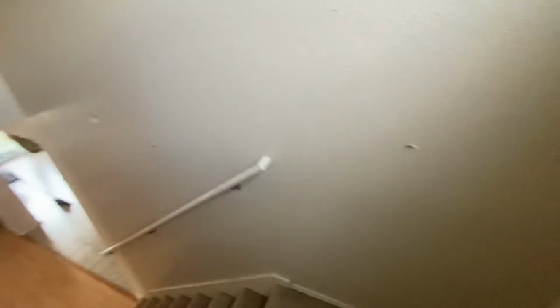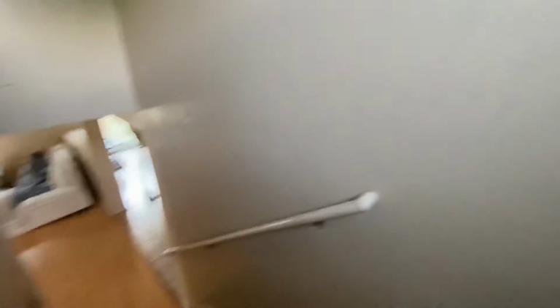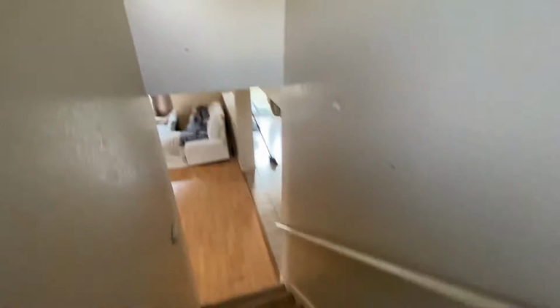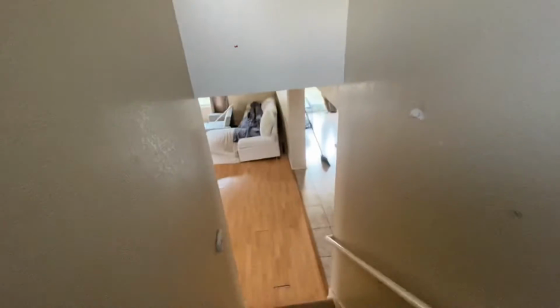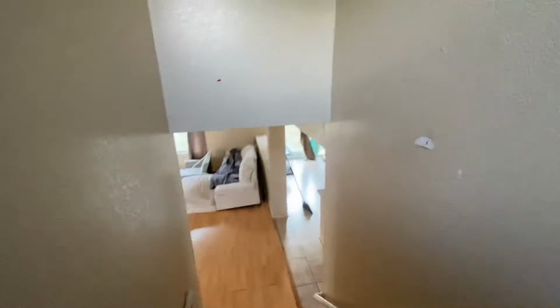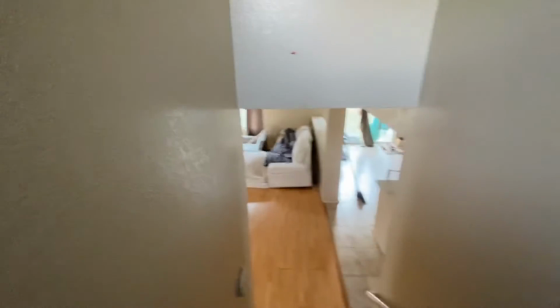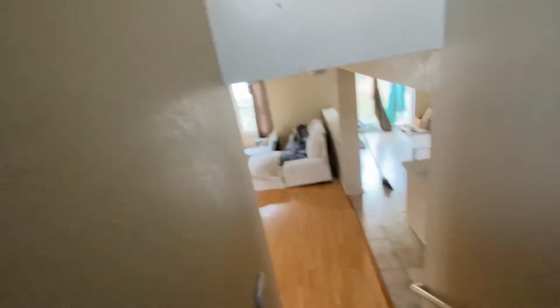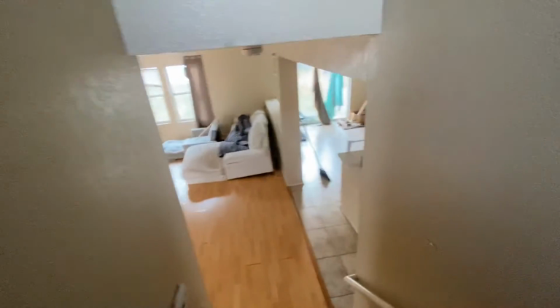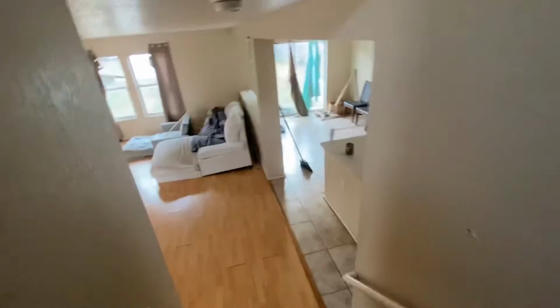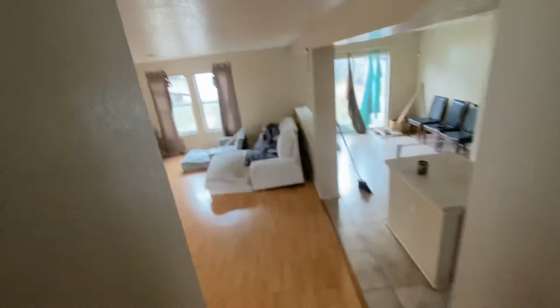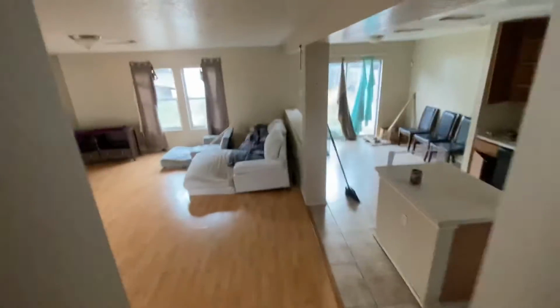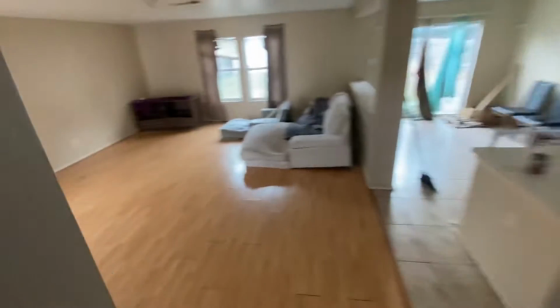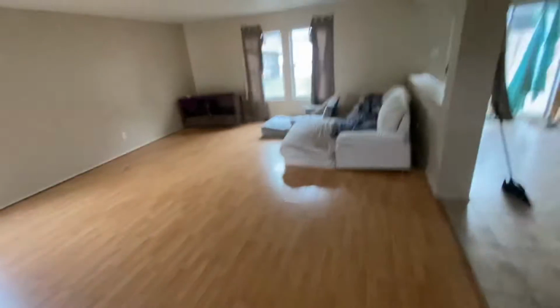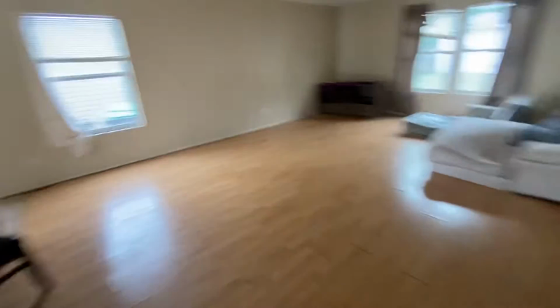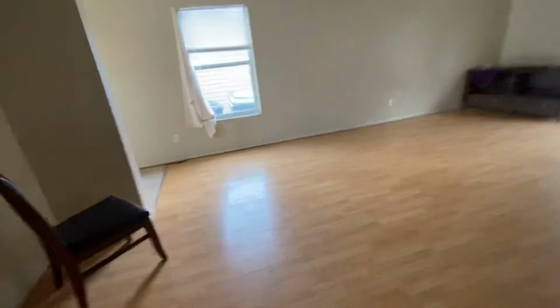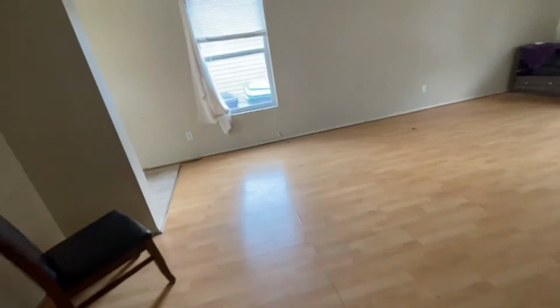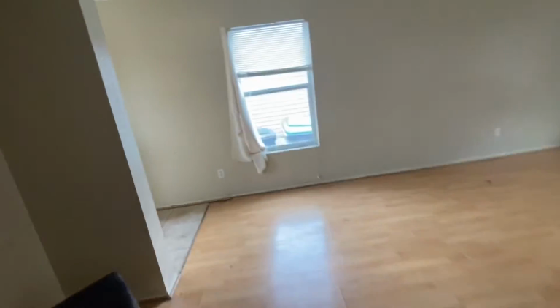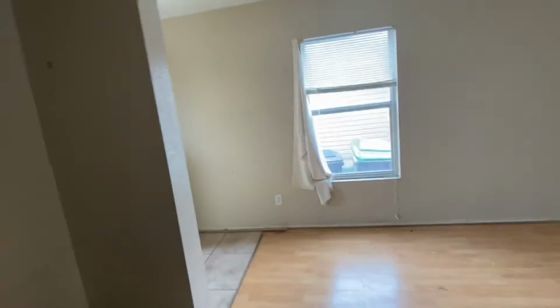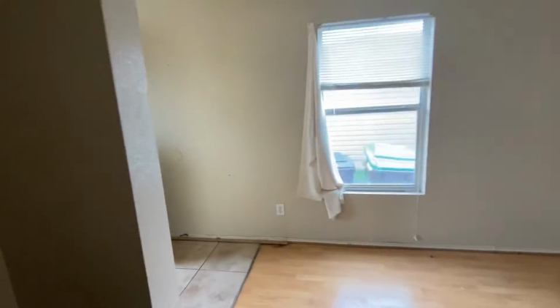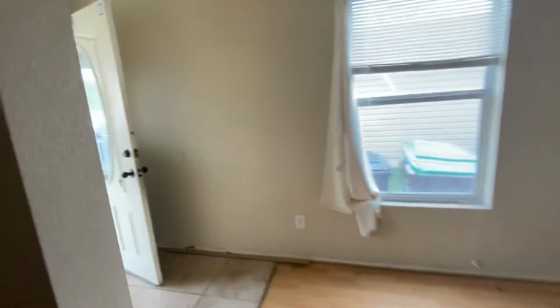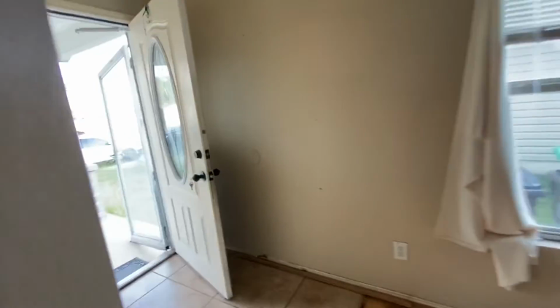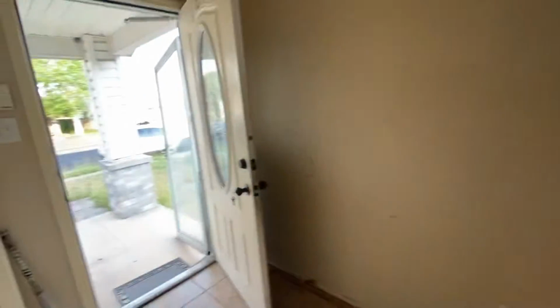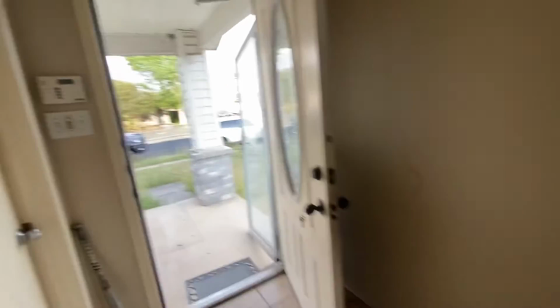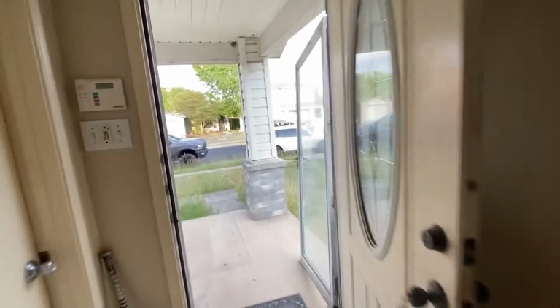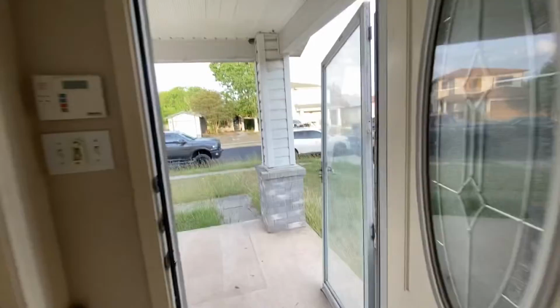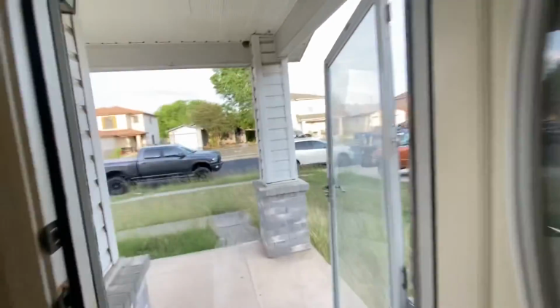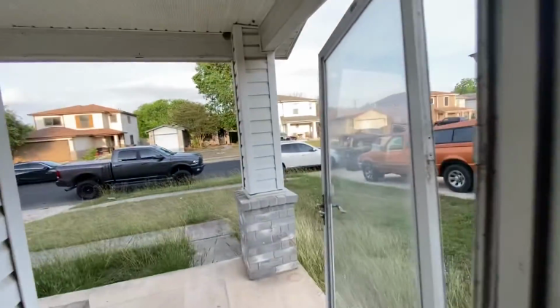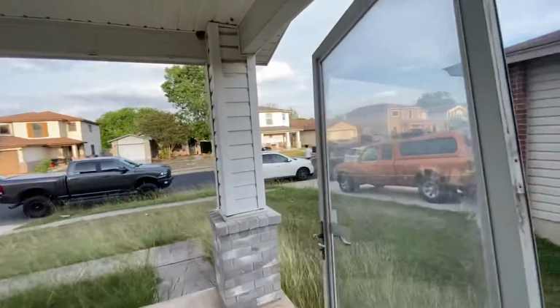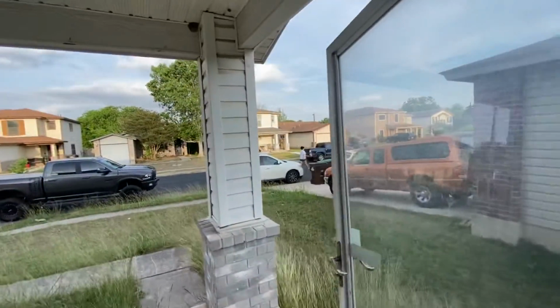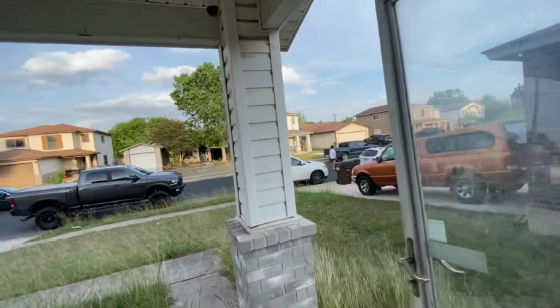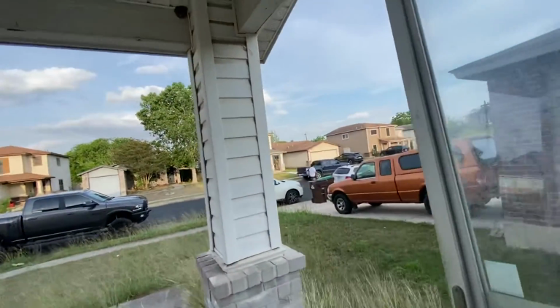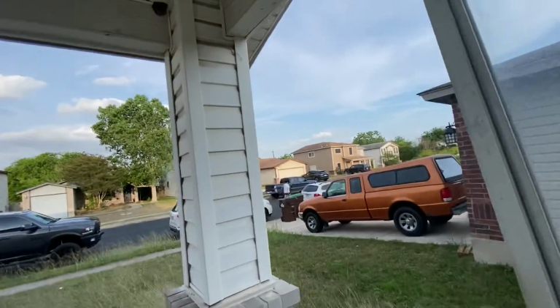Neighborhood's good. You see people walking all the time. I've been here for about 30 minutes and there you go — someone's walking right now.